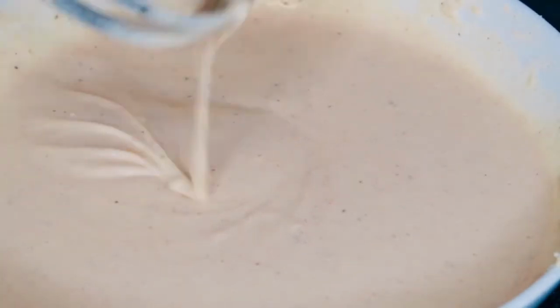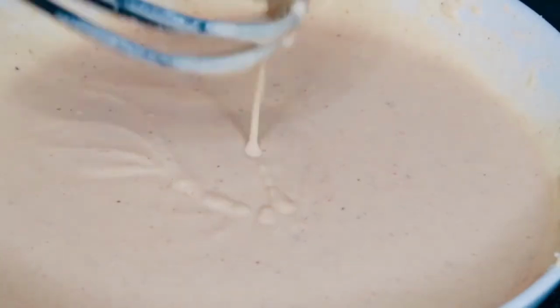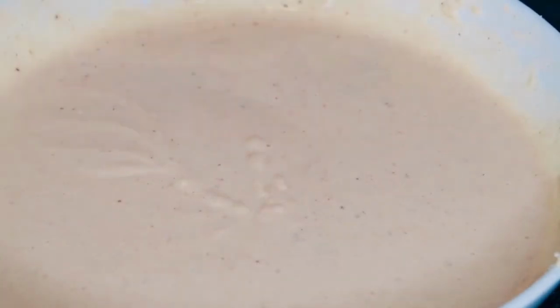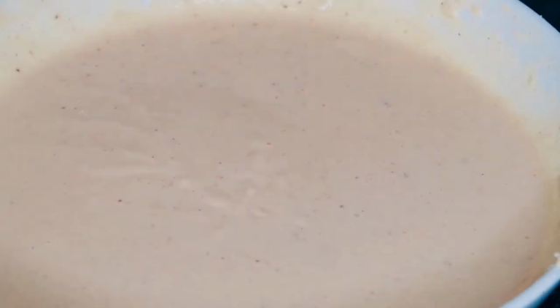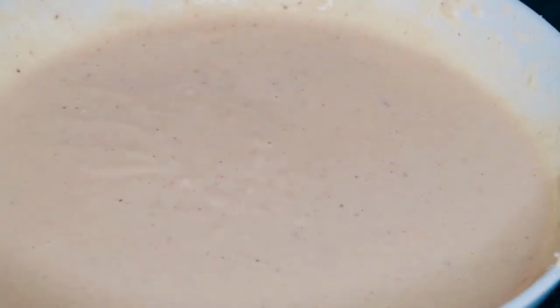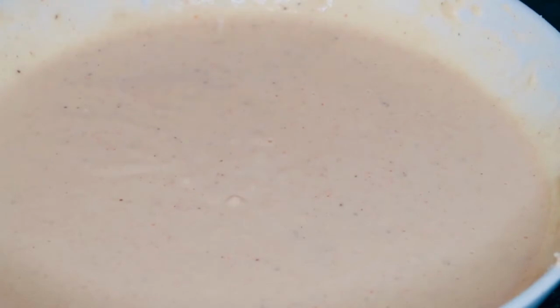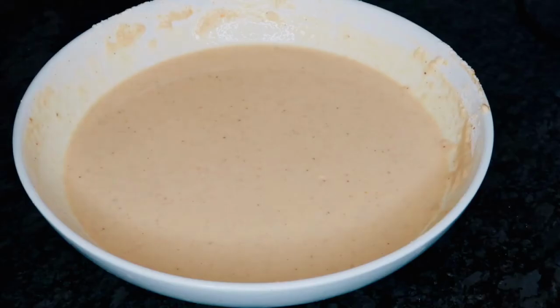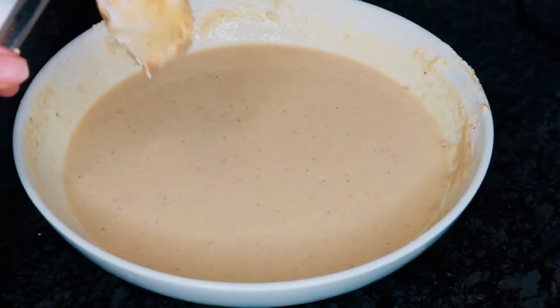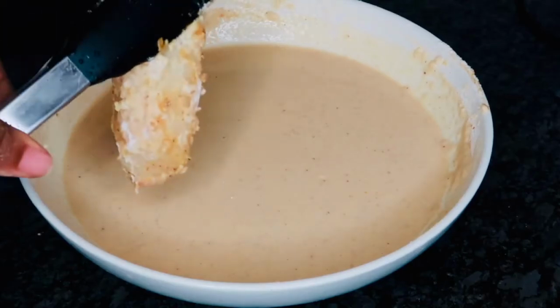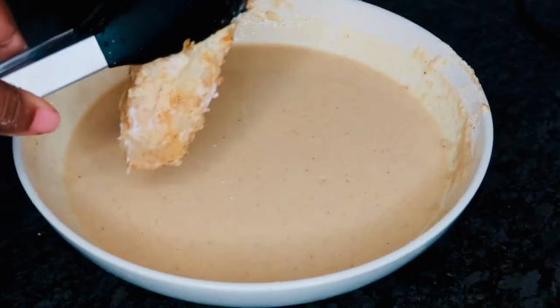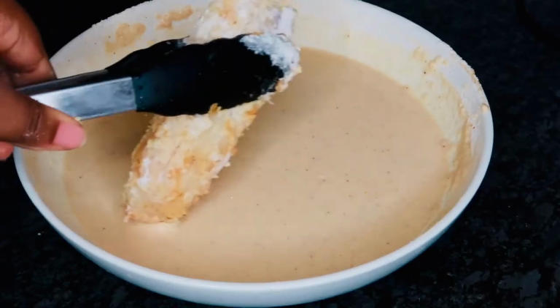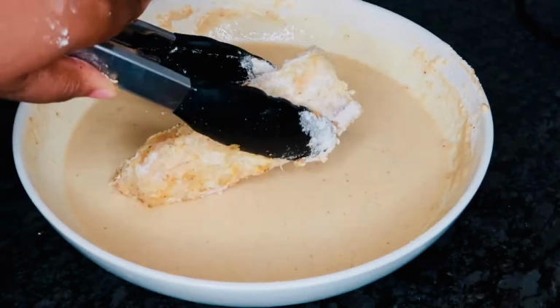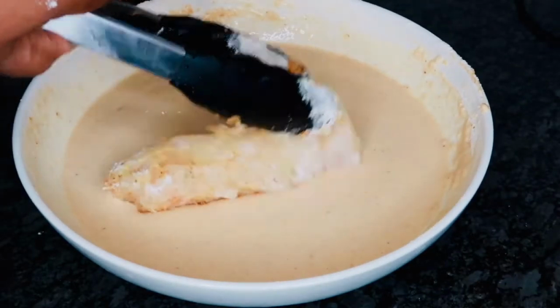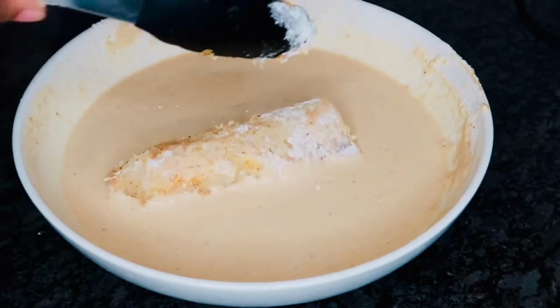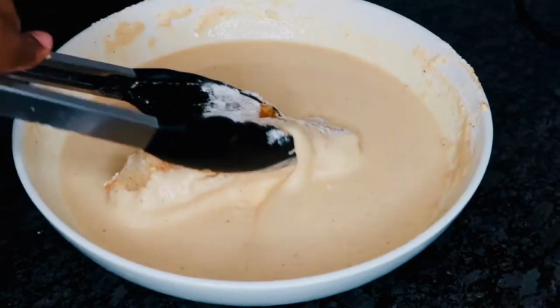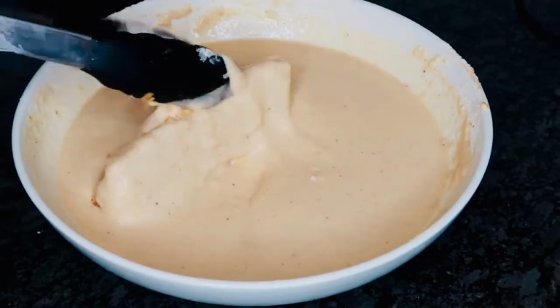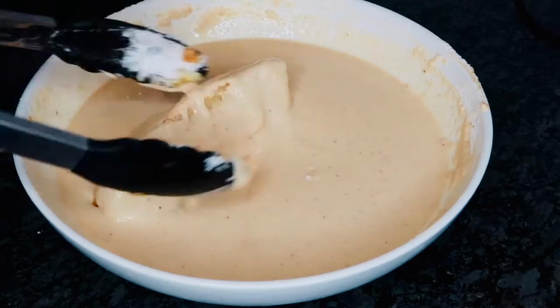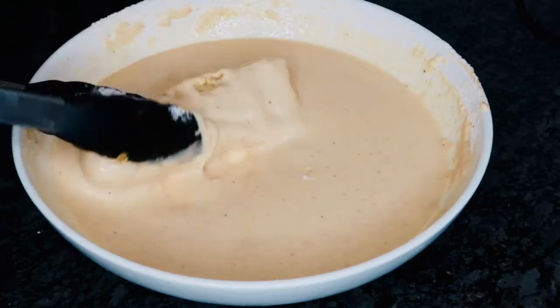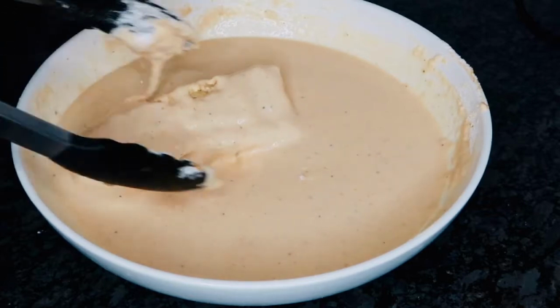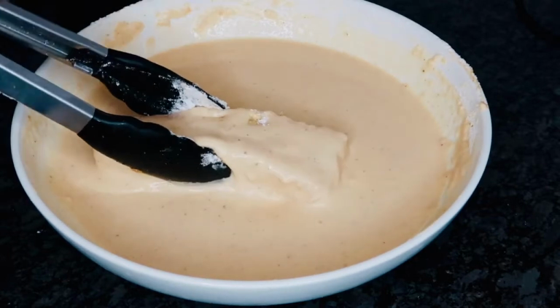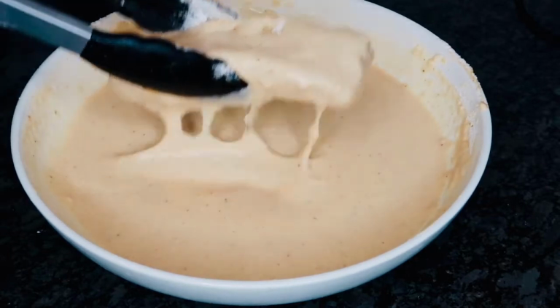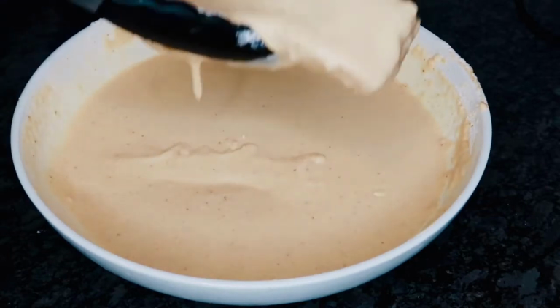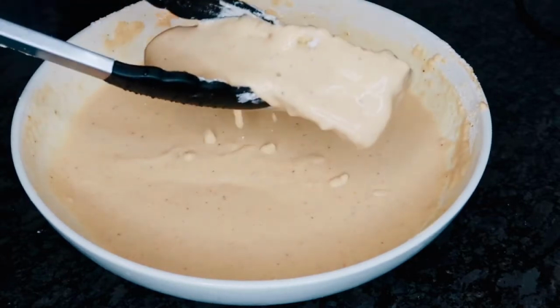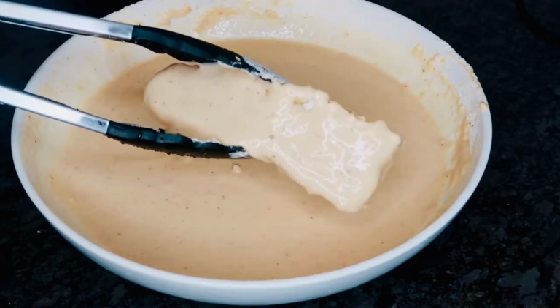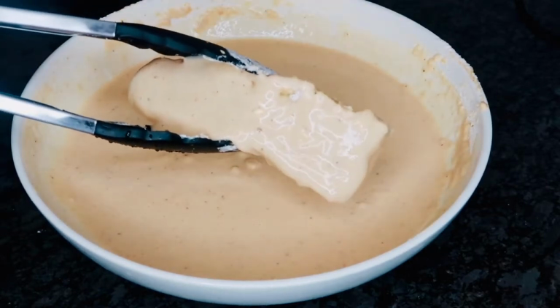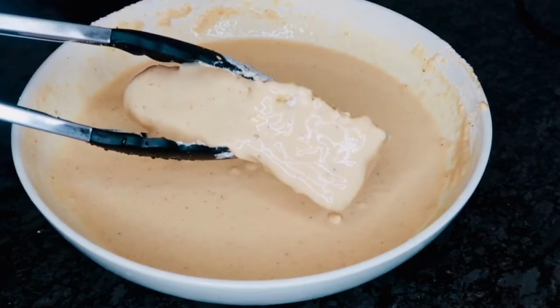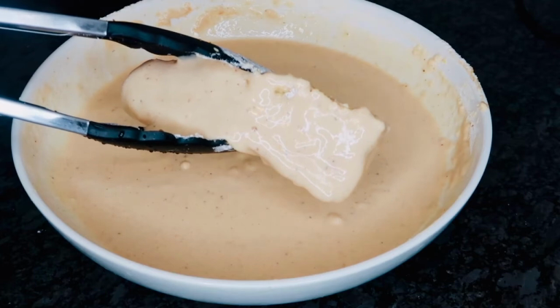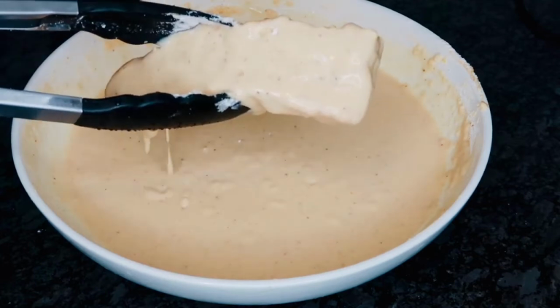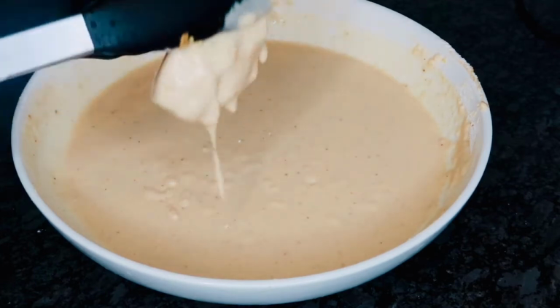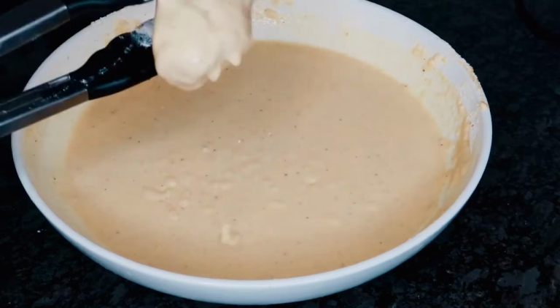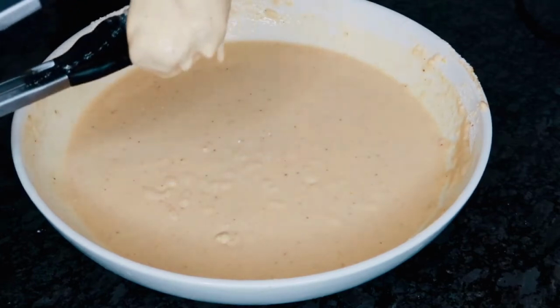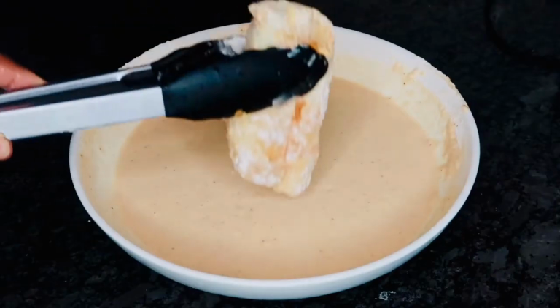So now that we've got our wet batter to a smooth pancake-like consistency, it is time to start coating our fish. You just want to go ahead and dump that directly into the wet batter, make sure it is fully submerged, and then let the wet batter drip off so that when you put it in the hot oil it's not still dripping.